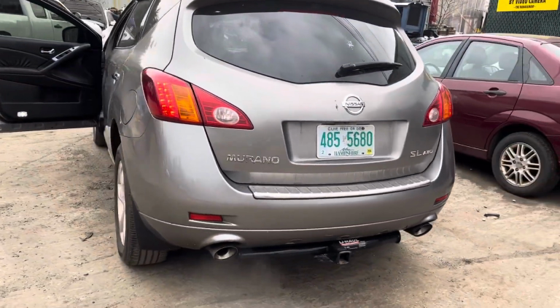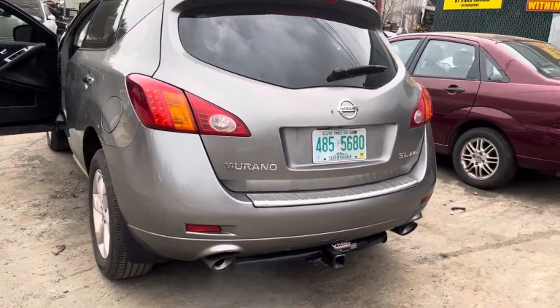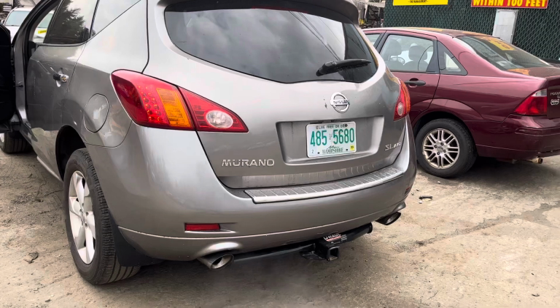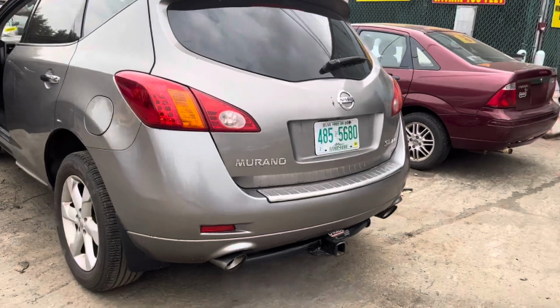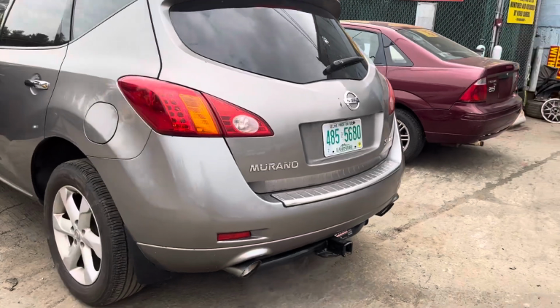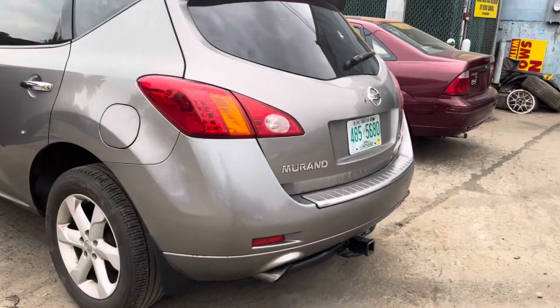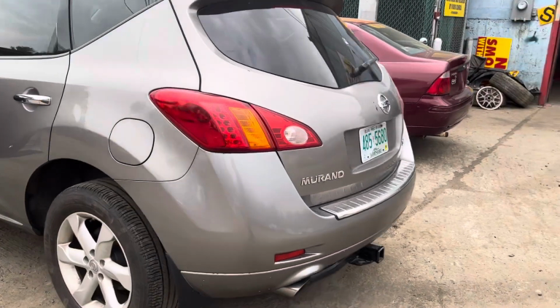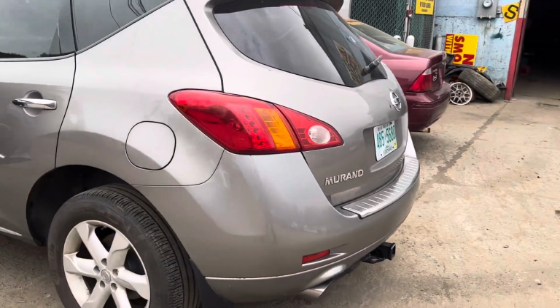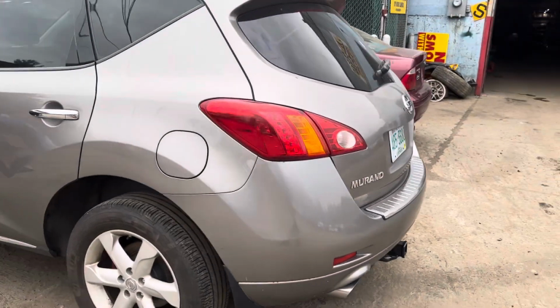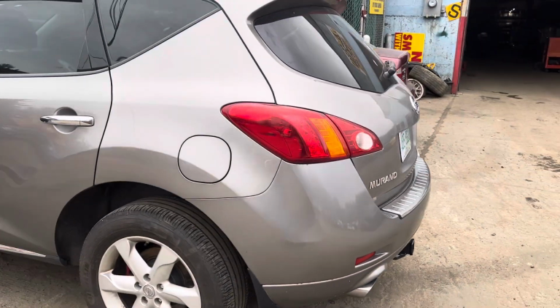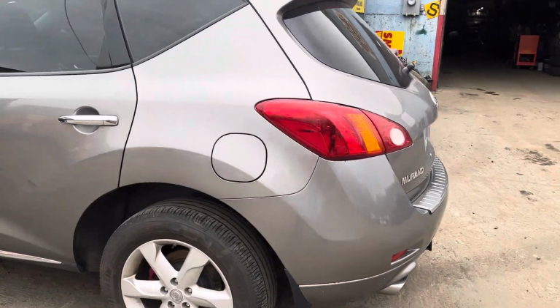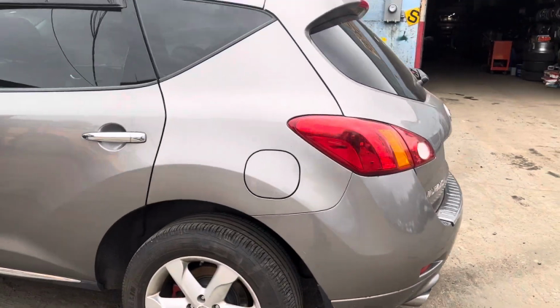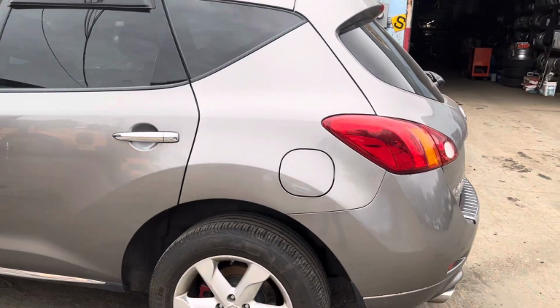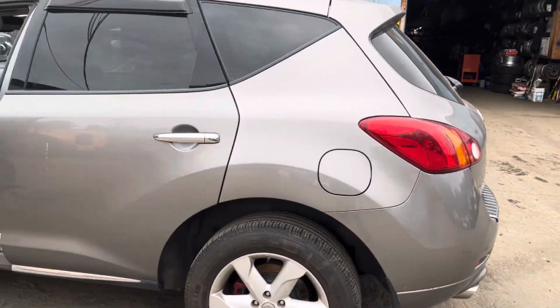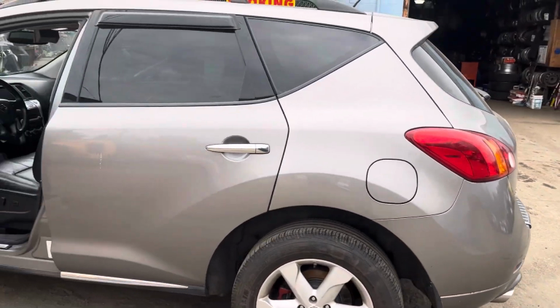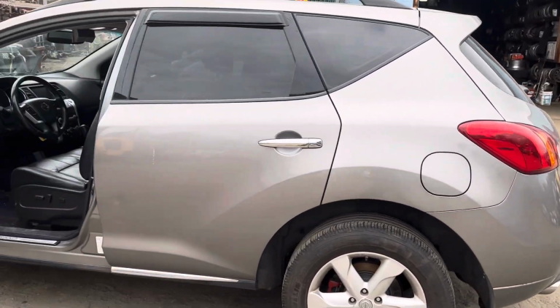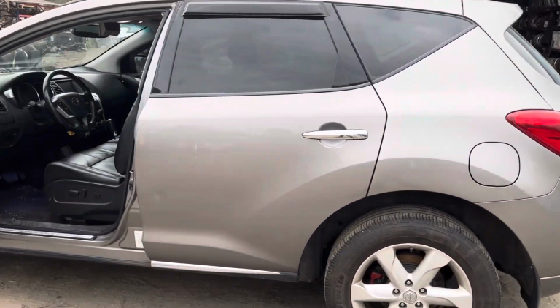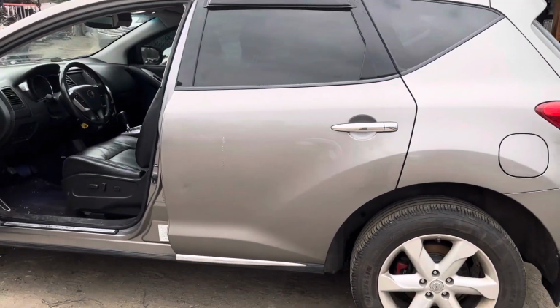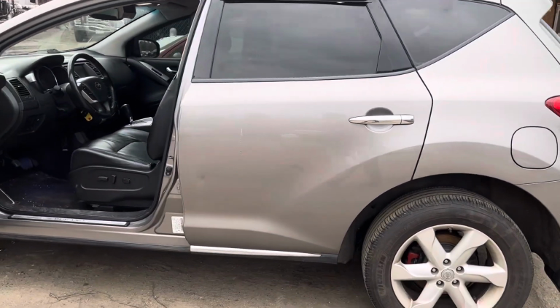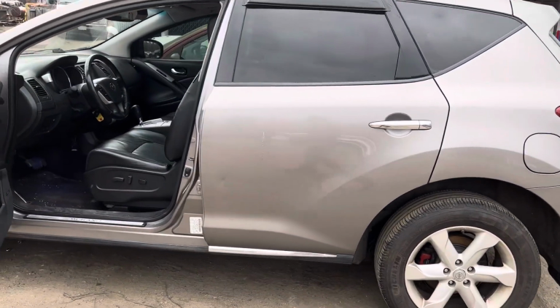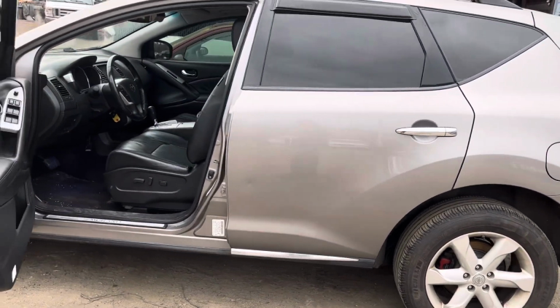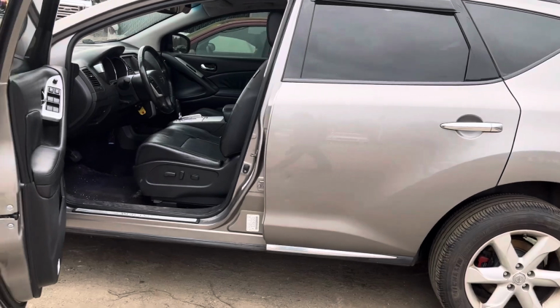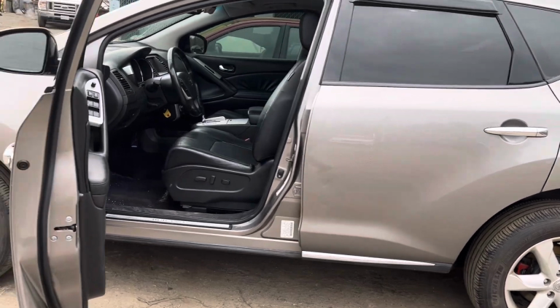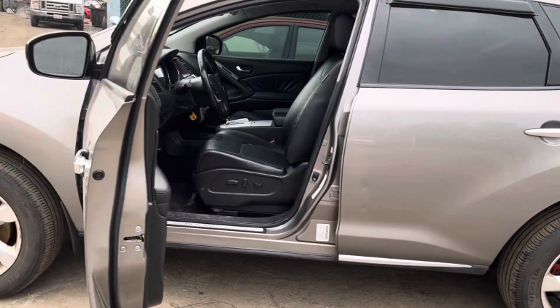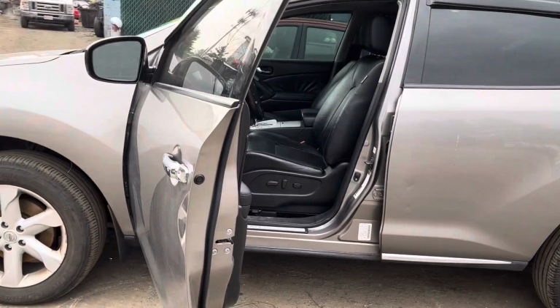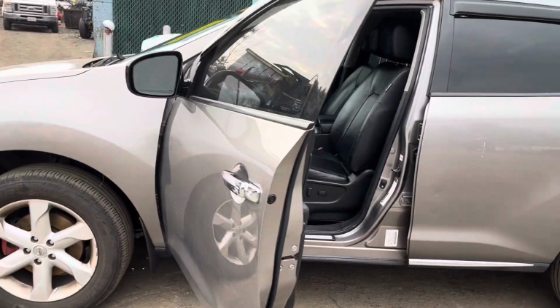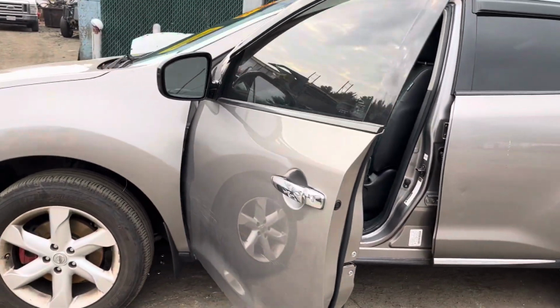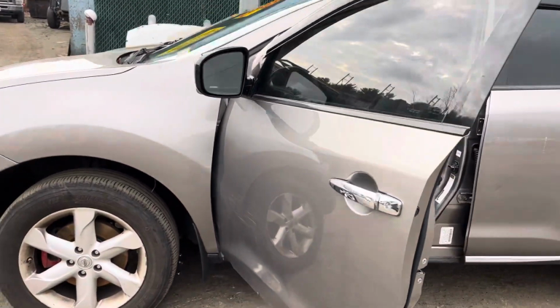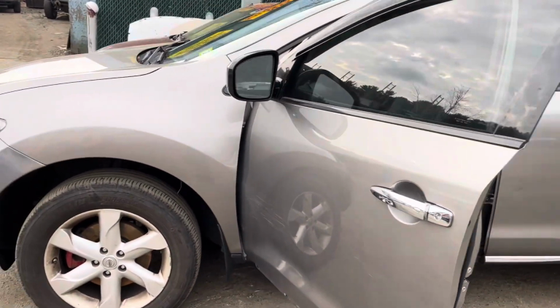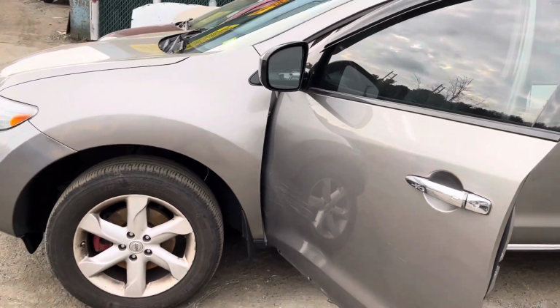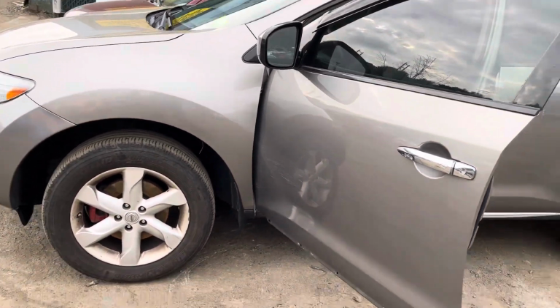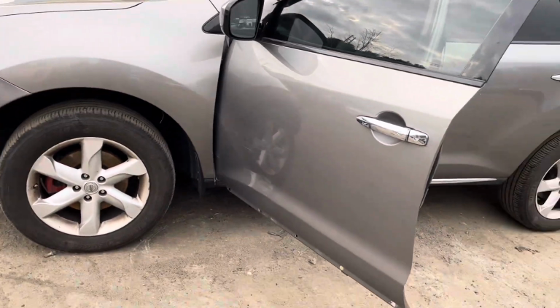Taillights good. Fuel tank door, quarter glass look good. Front and rear driver doors look good. Glass mirror made it. Same with the fender.